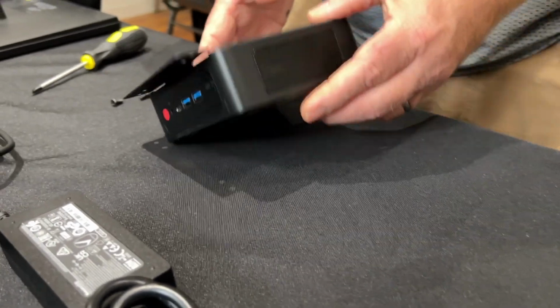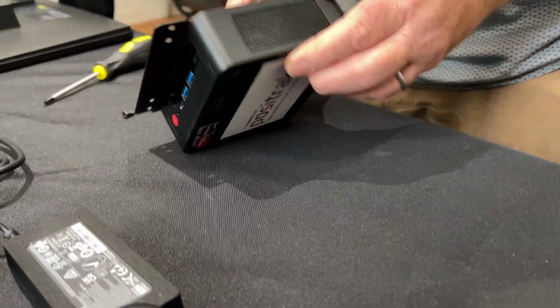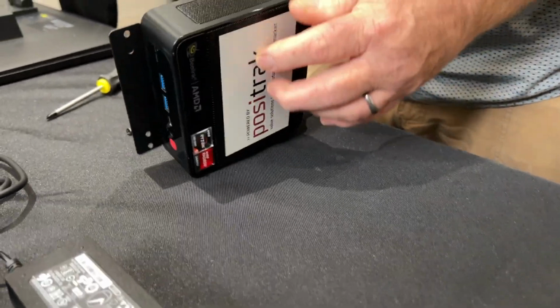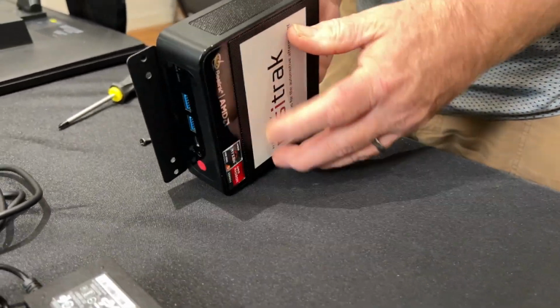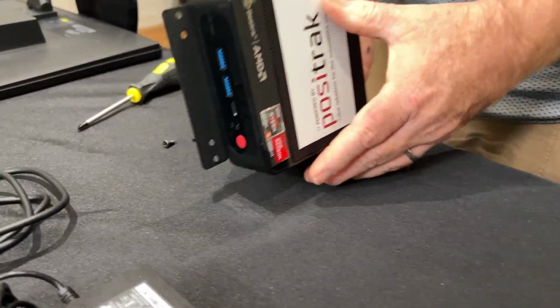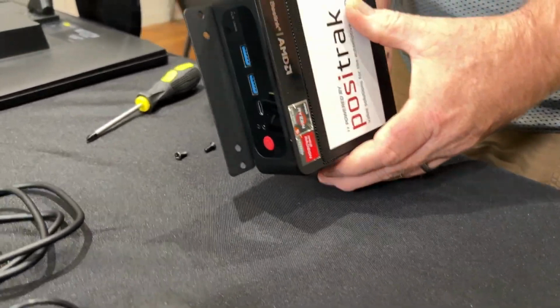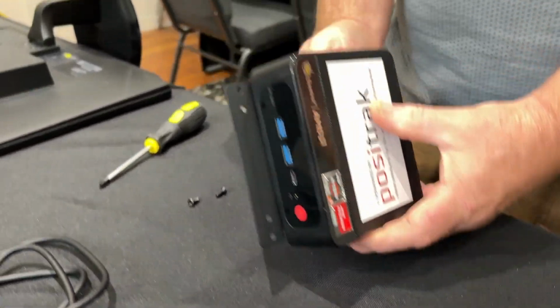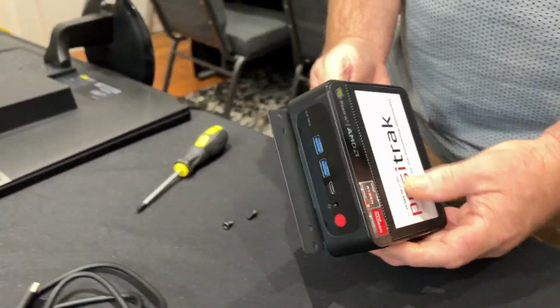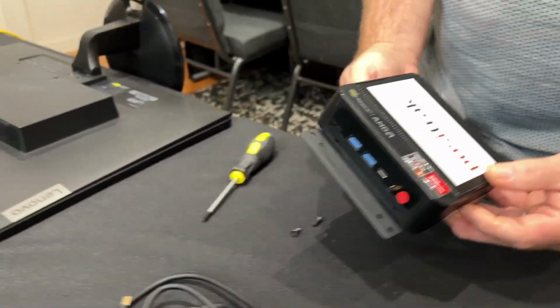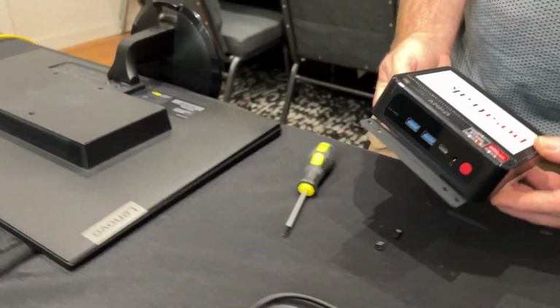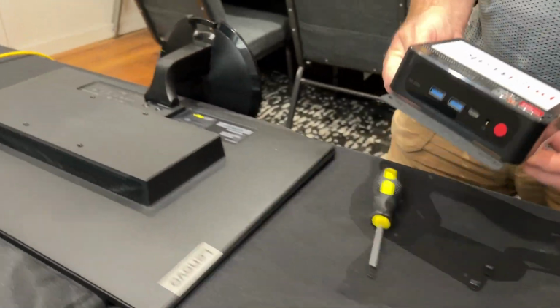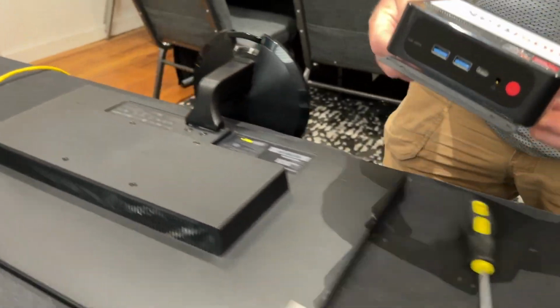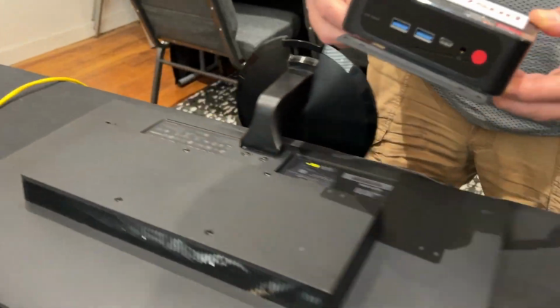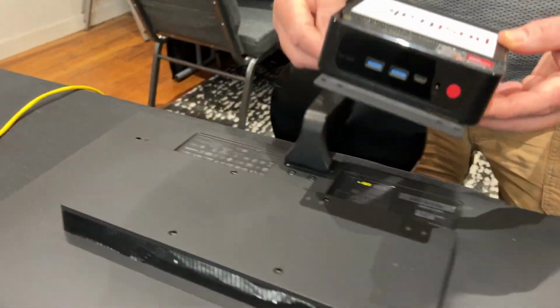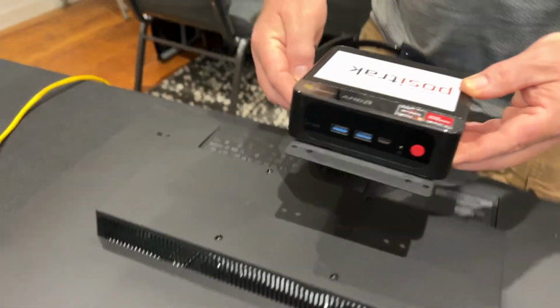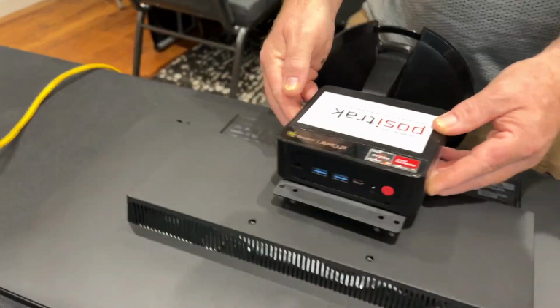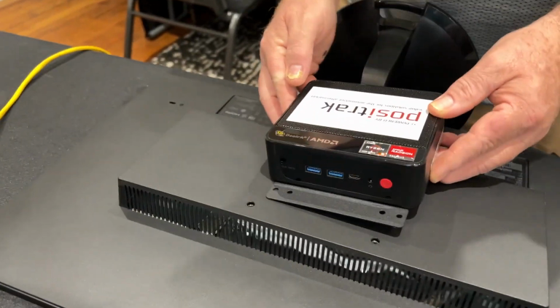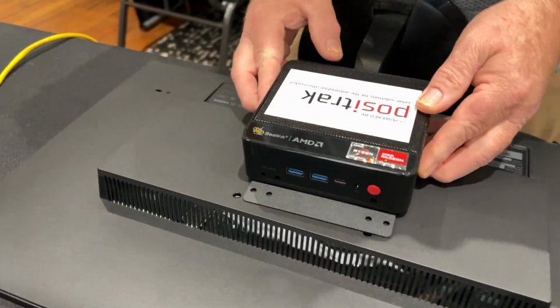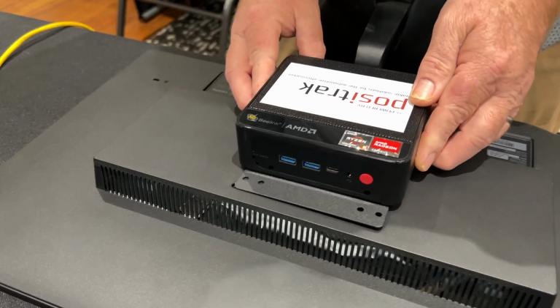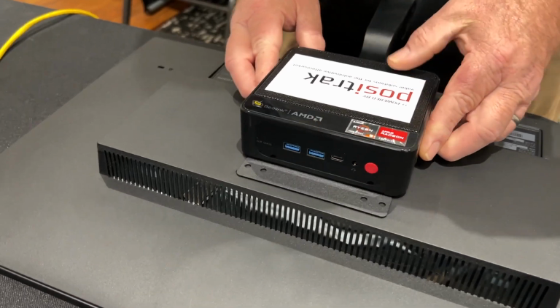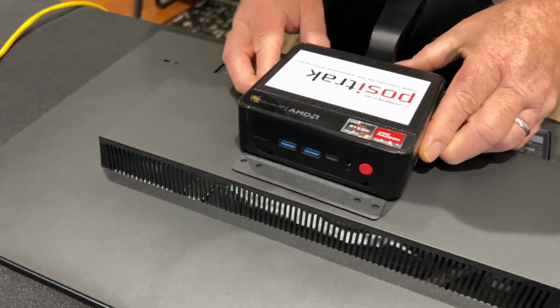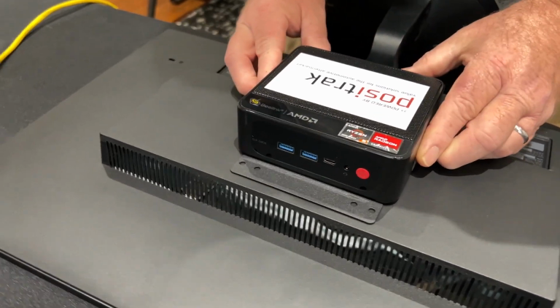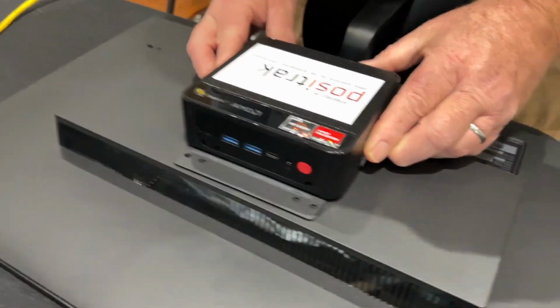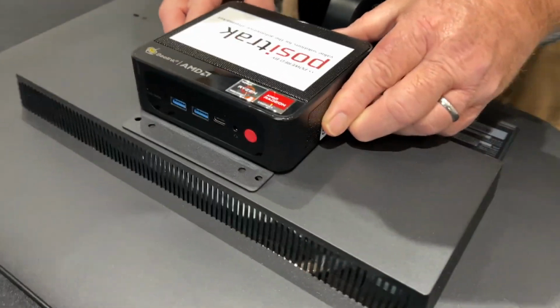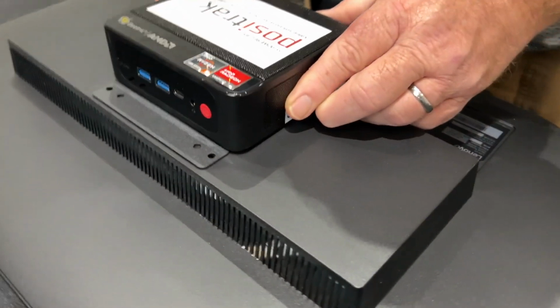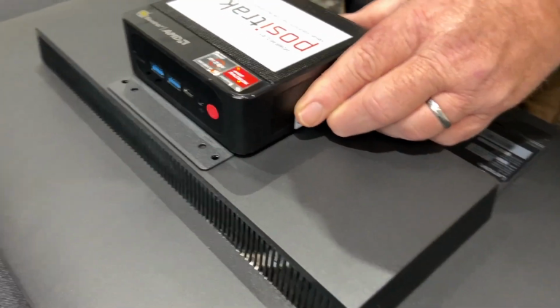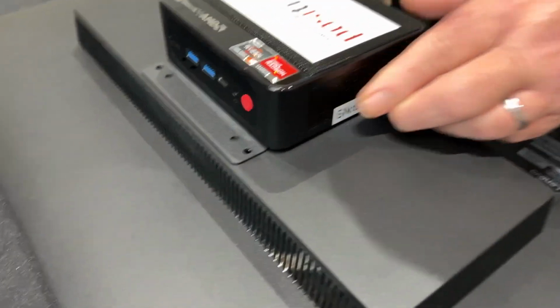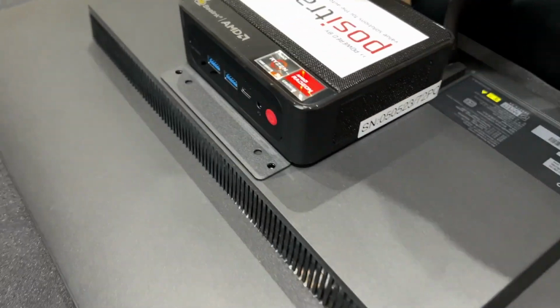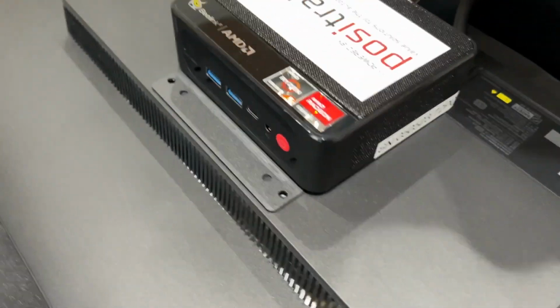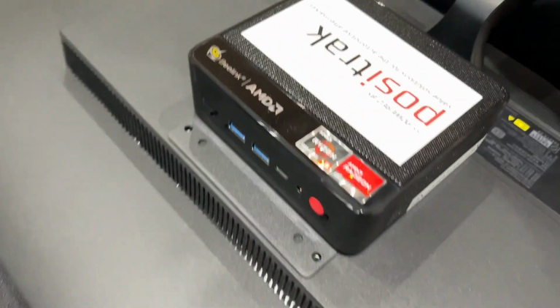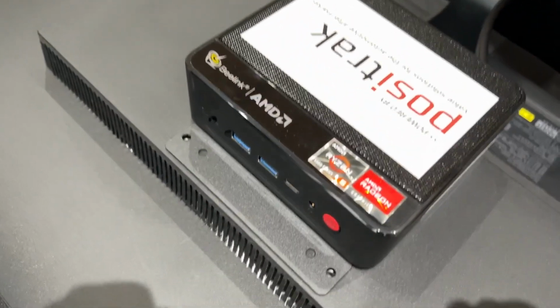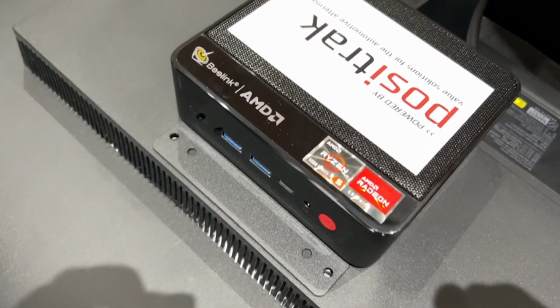Once you have the bracket on there, you can flip it over and put it onto the monitor. There are two screw holes here to mount it.